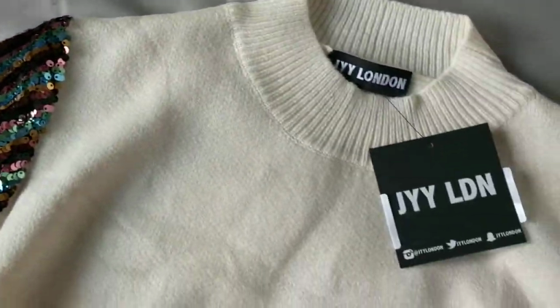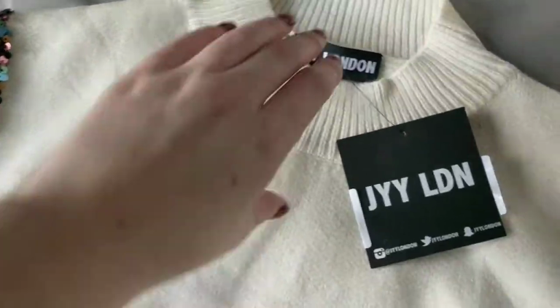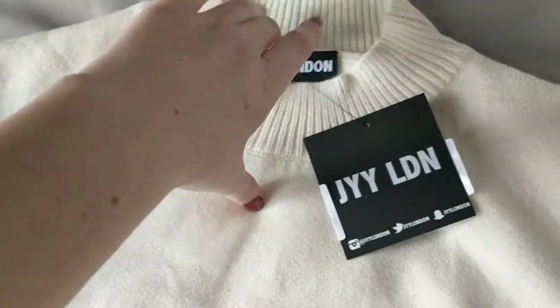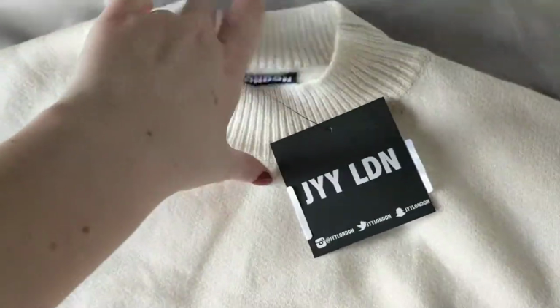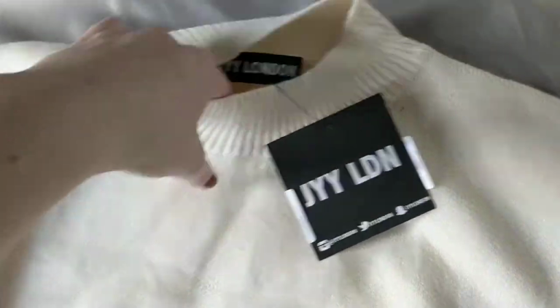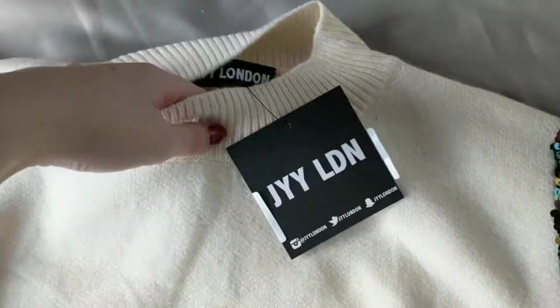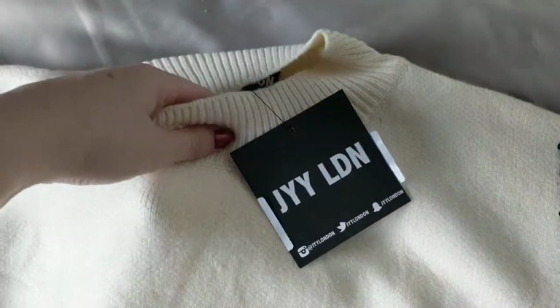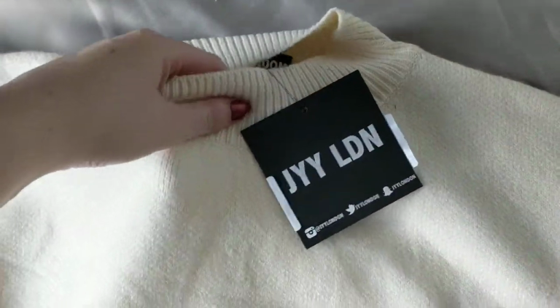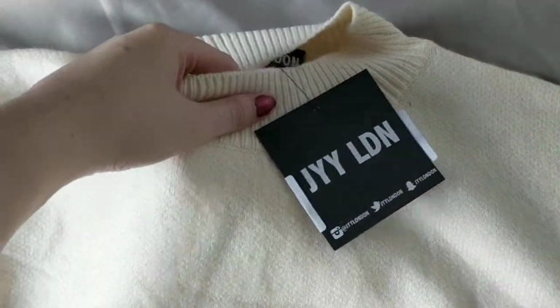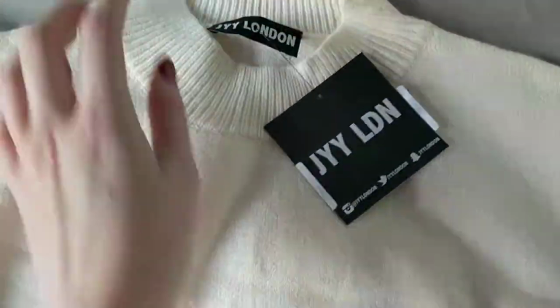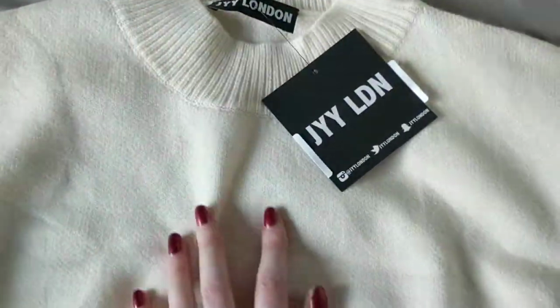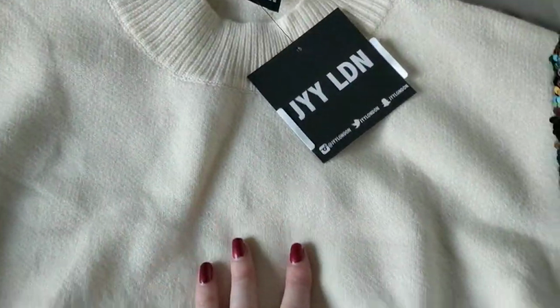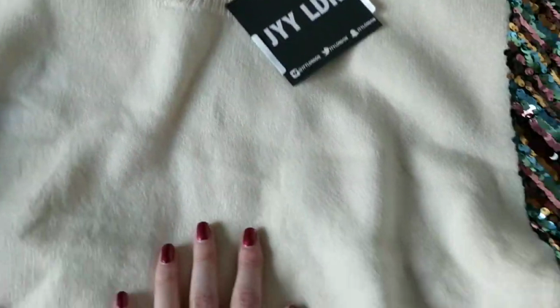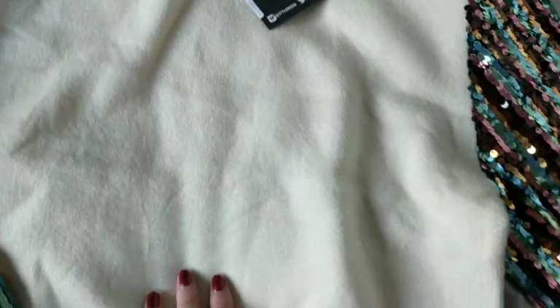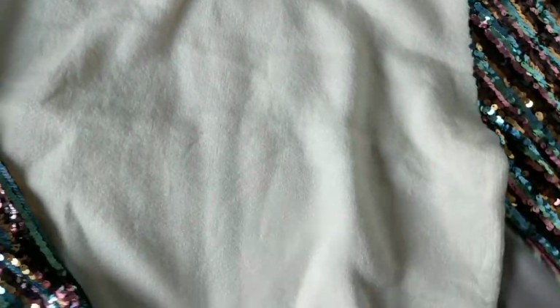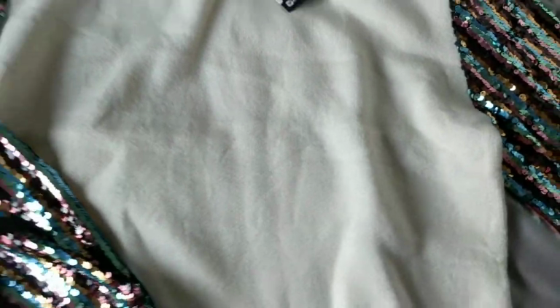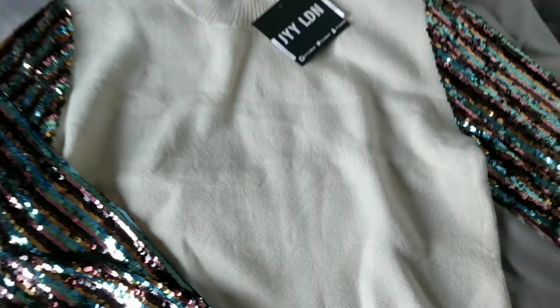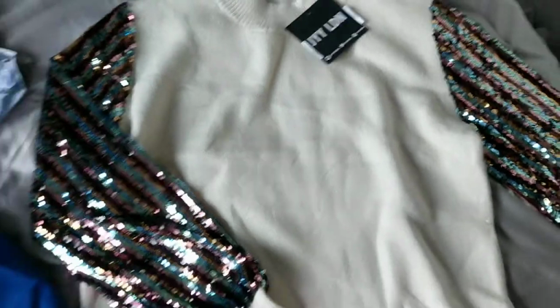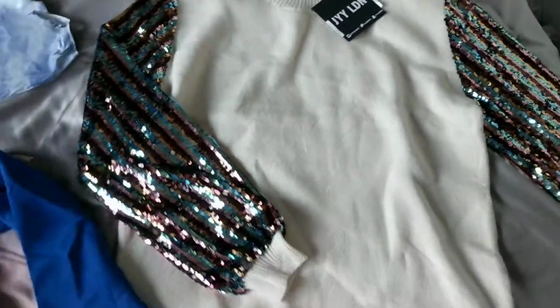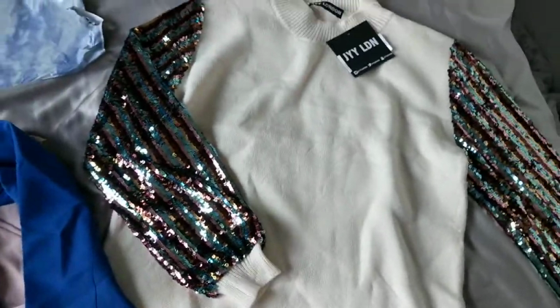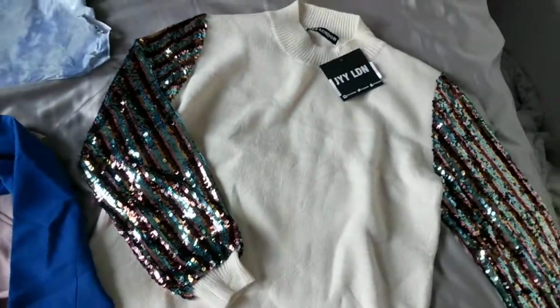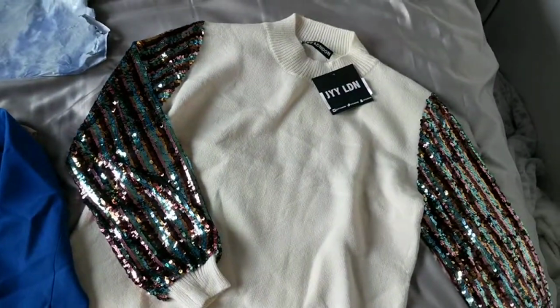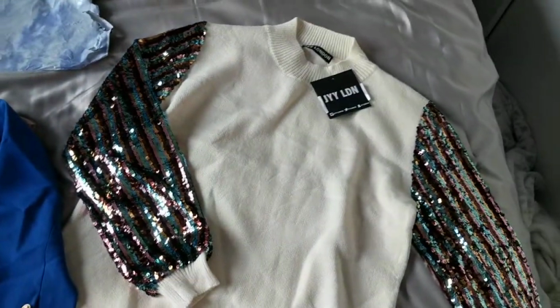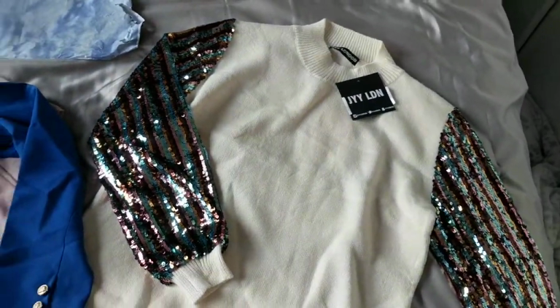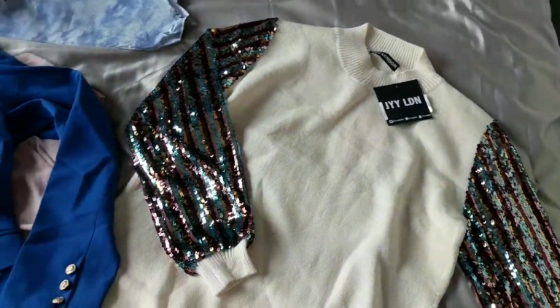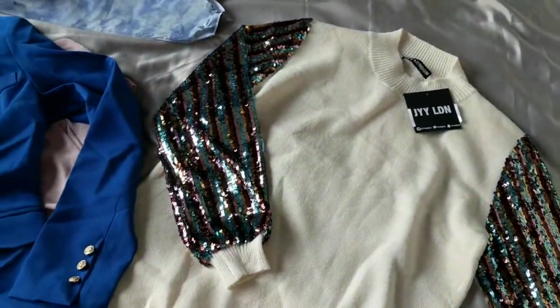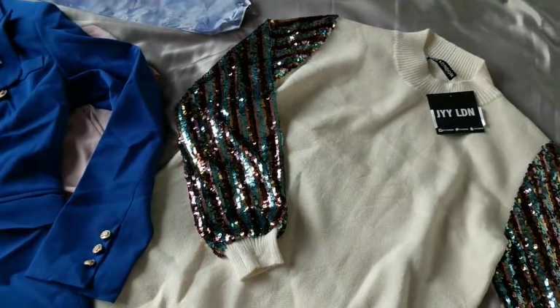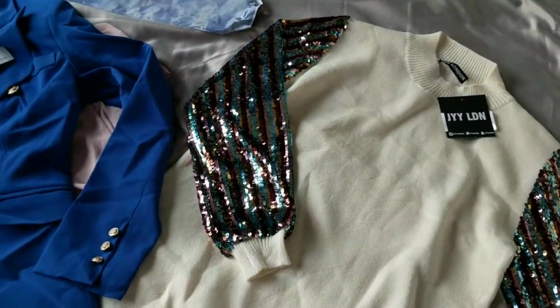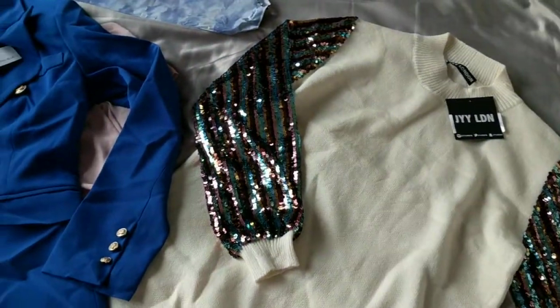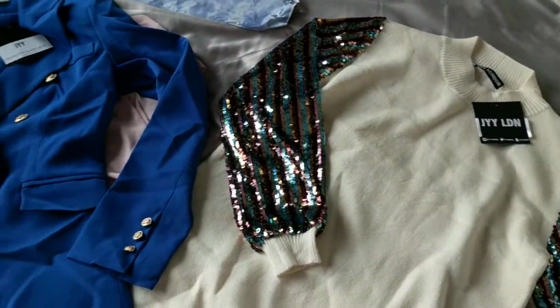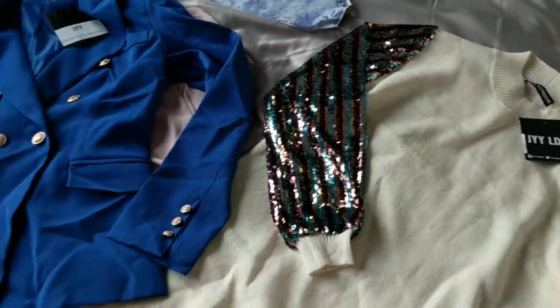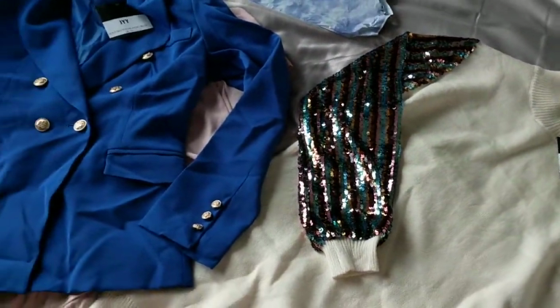The quality is really good as well — it's not see-through at all, it's super super soft and it's lovely. I am so excited to try that on.